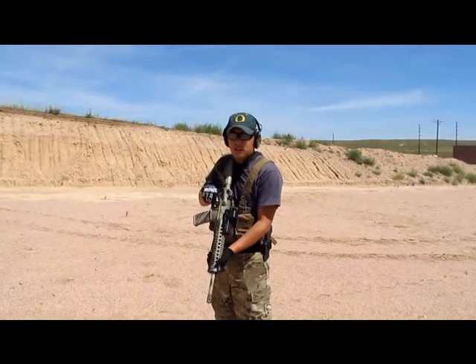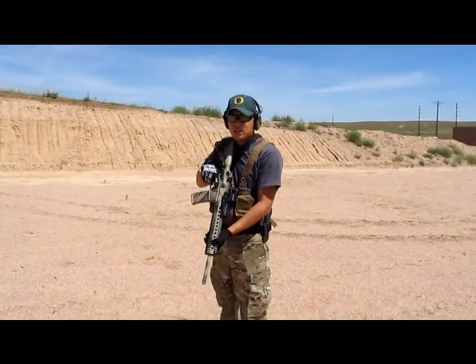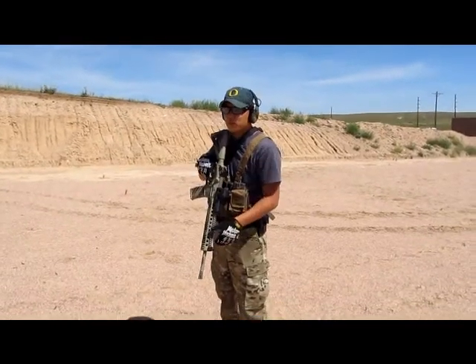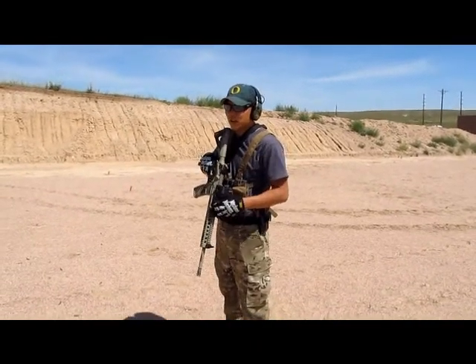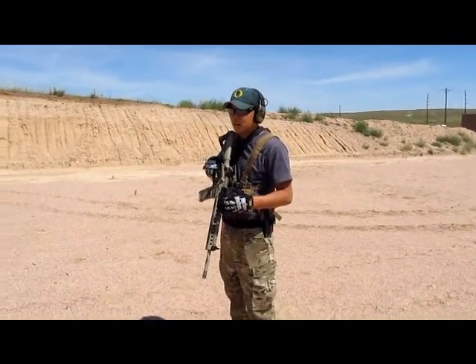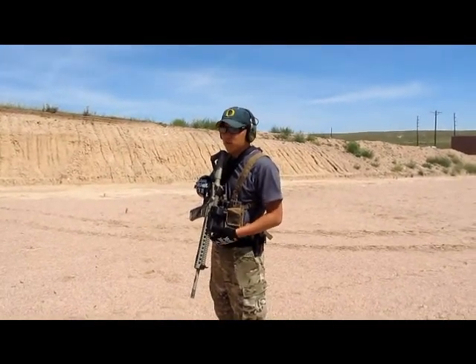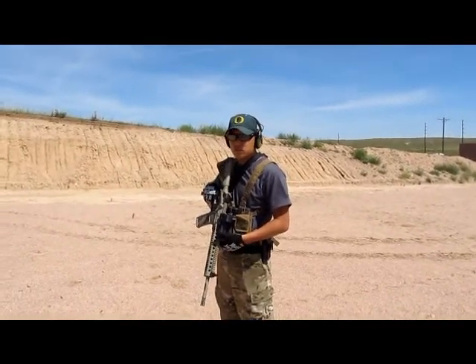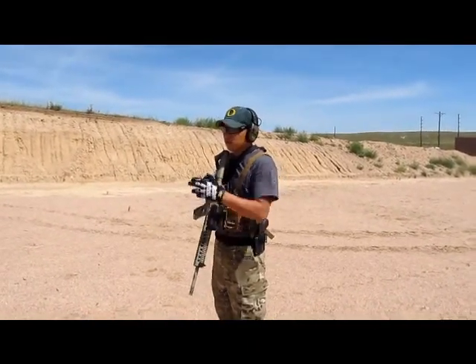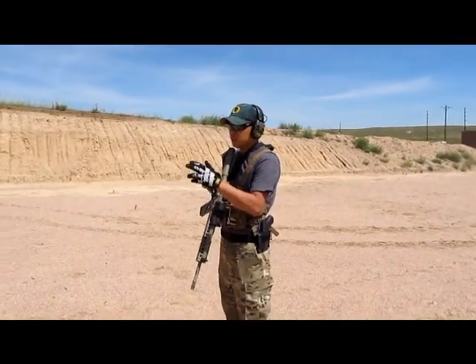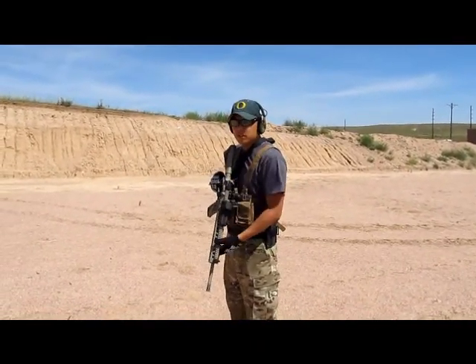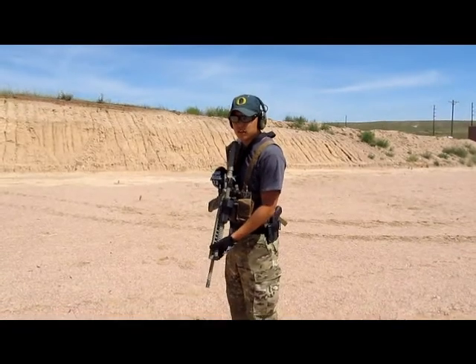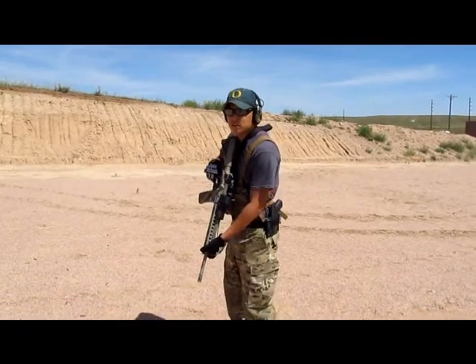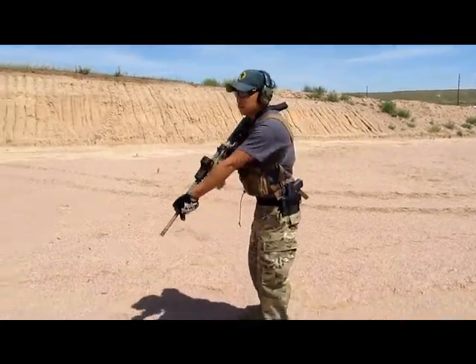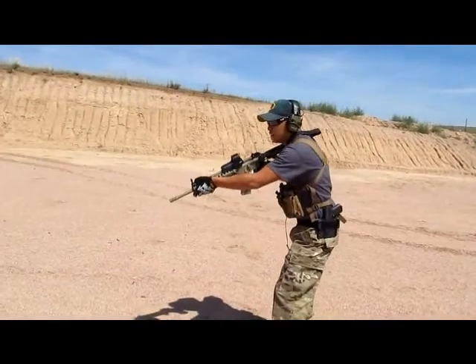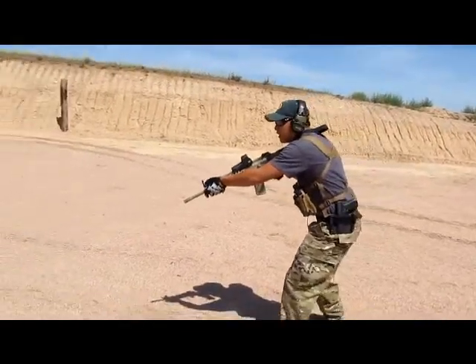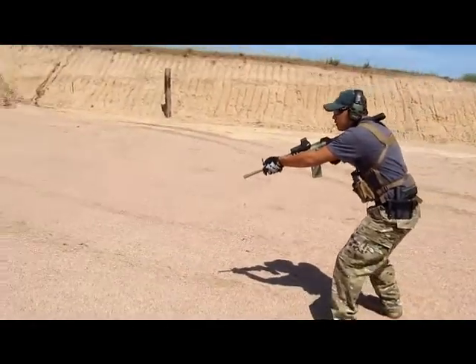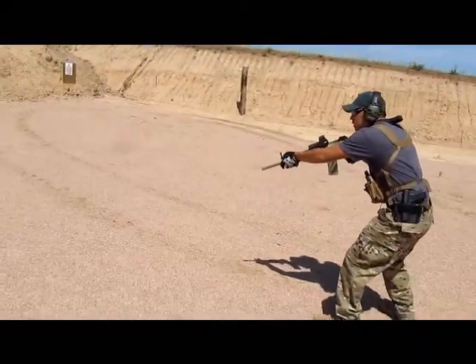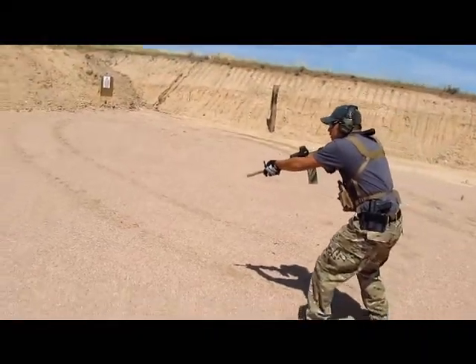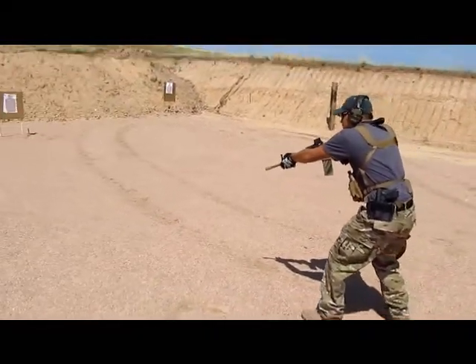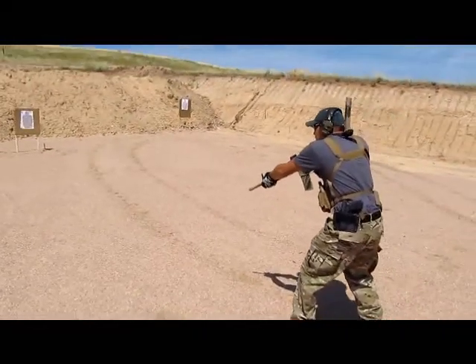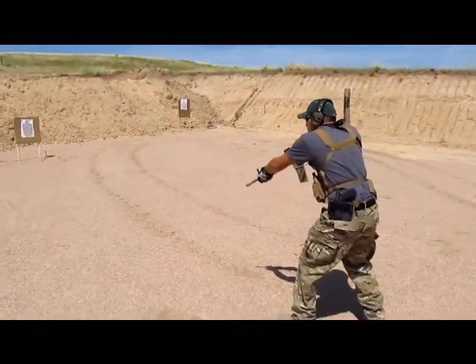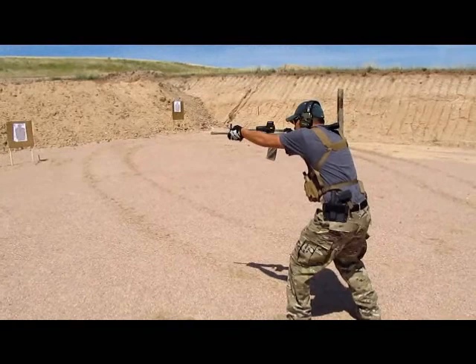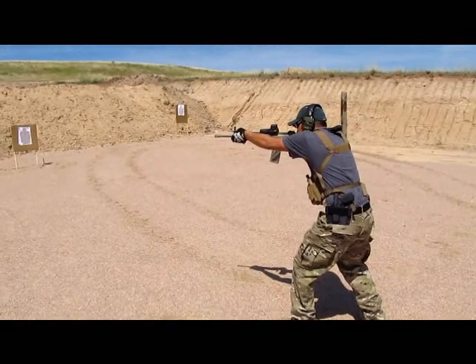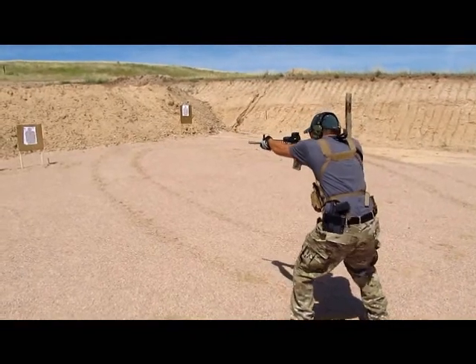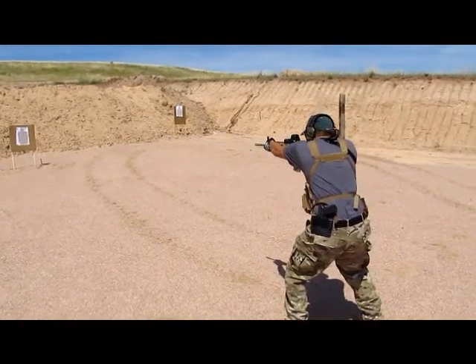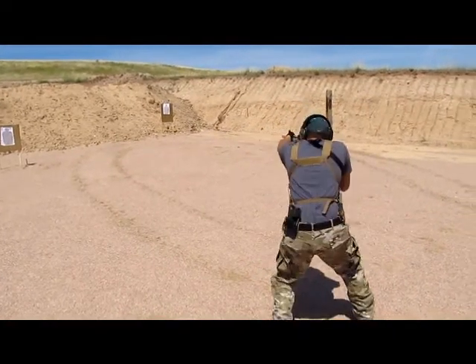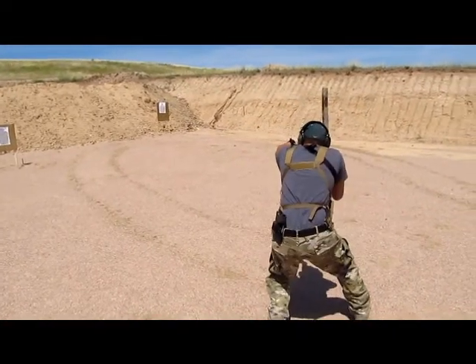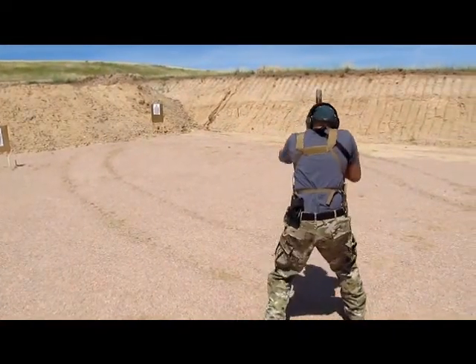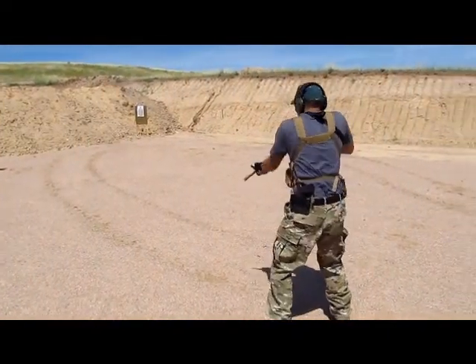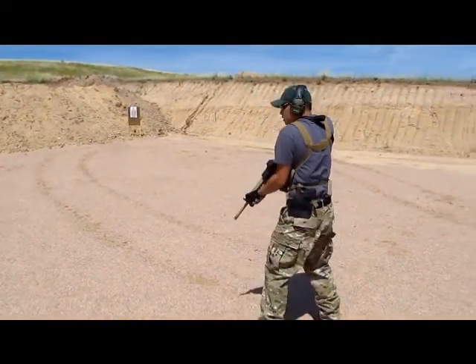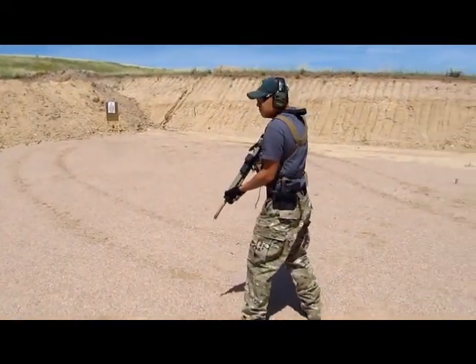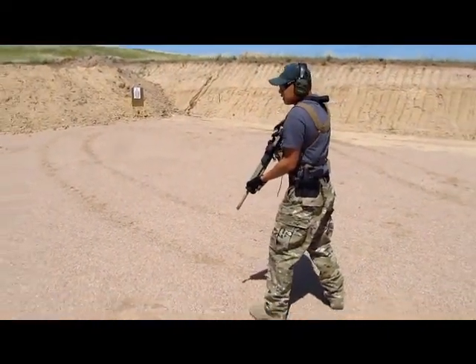Alright, this is Patriot here. We're doing a 1-1-1 drill, some distance between the two targets. Golly, shoot already. Bust him! Nice work.